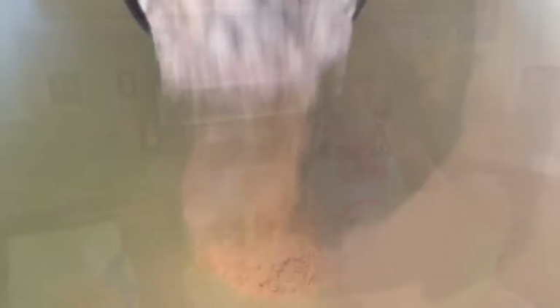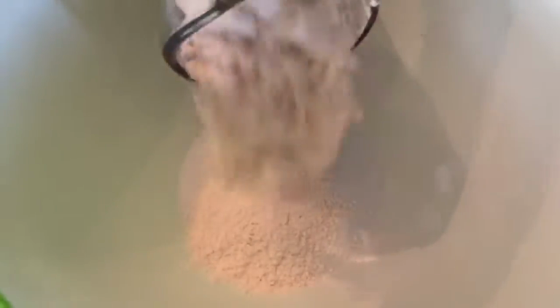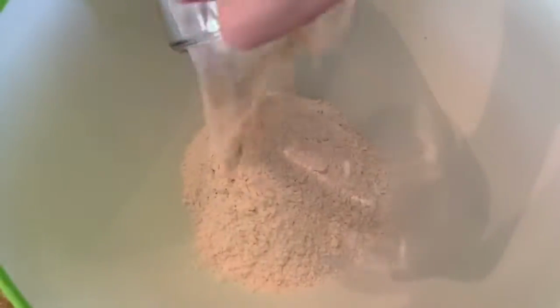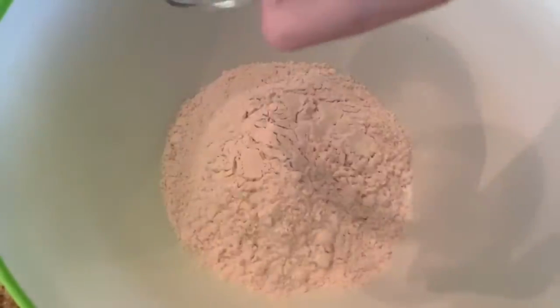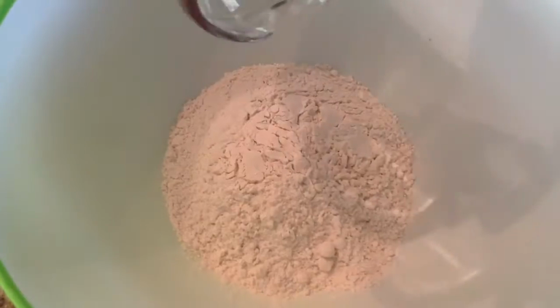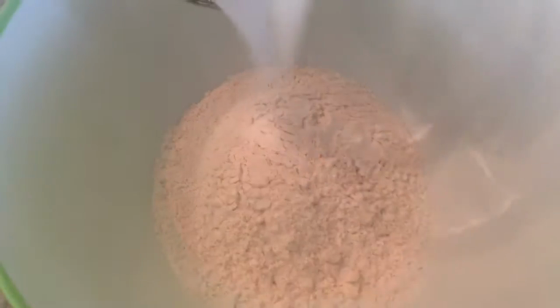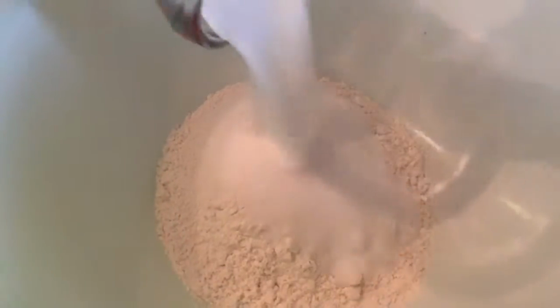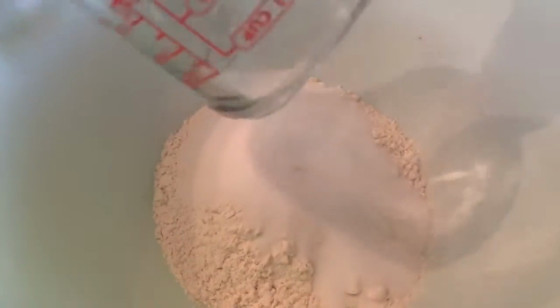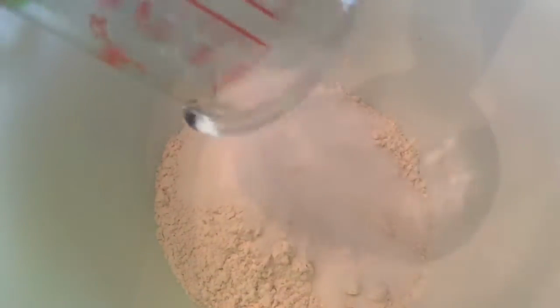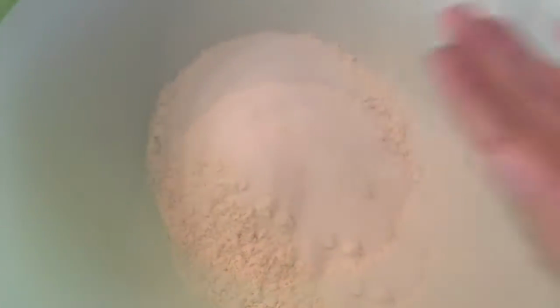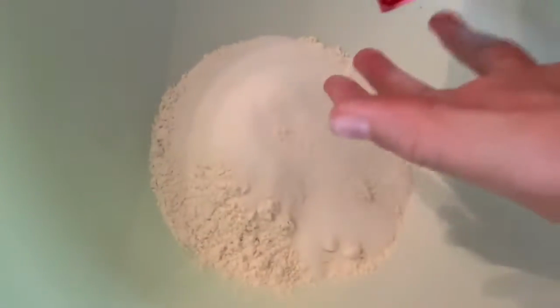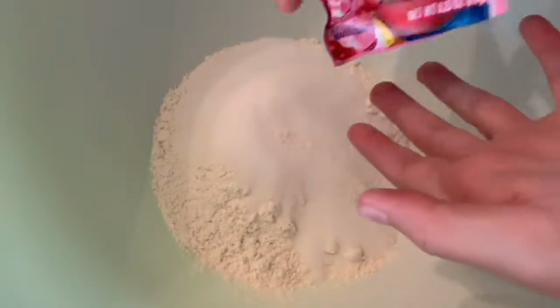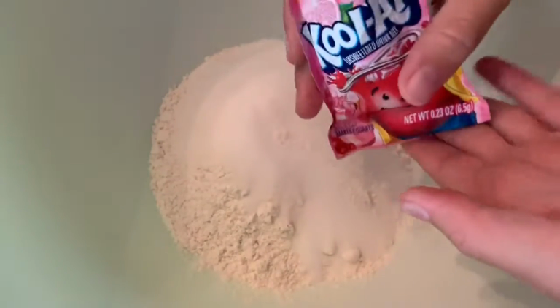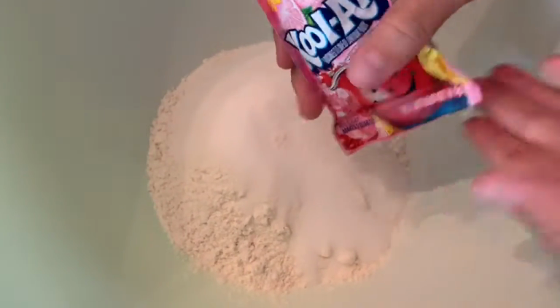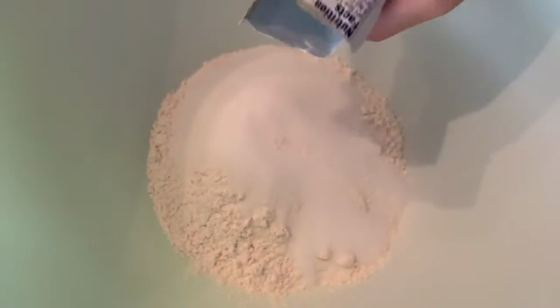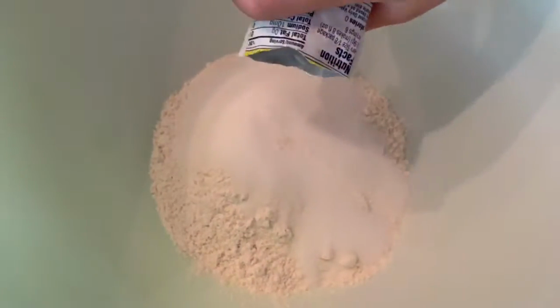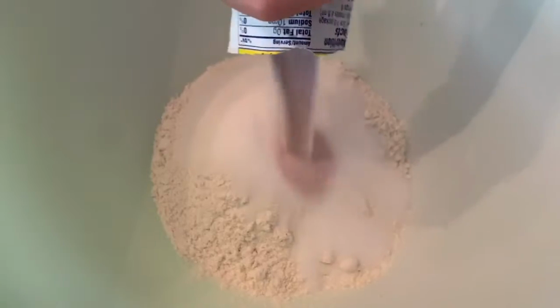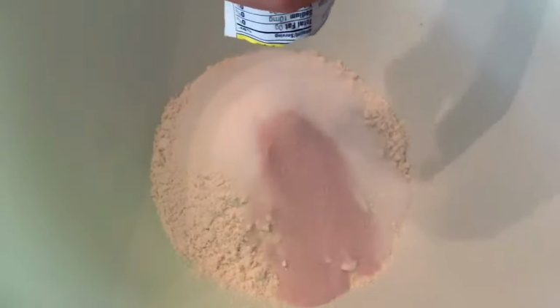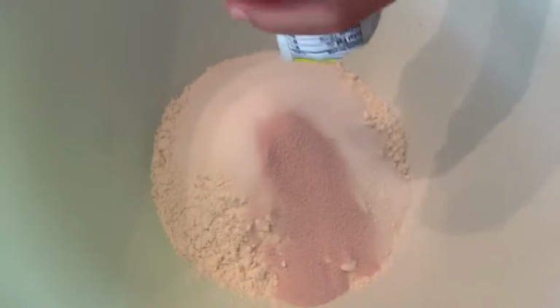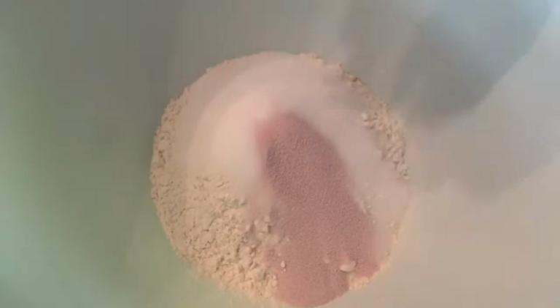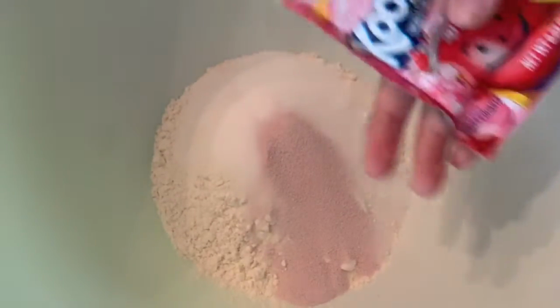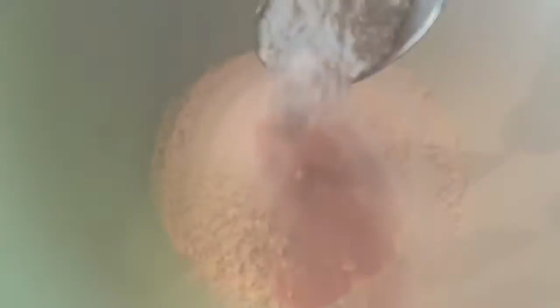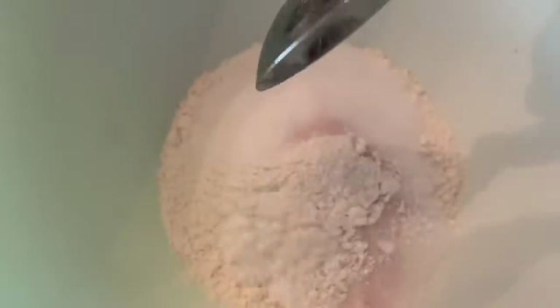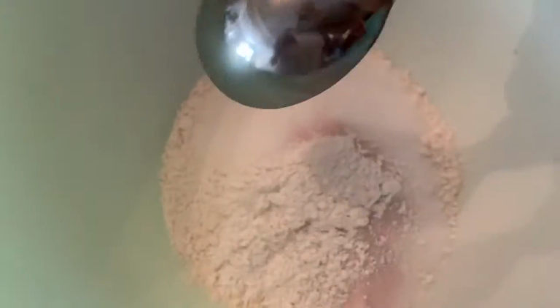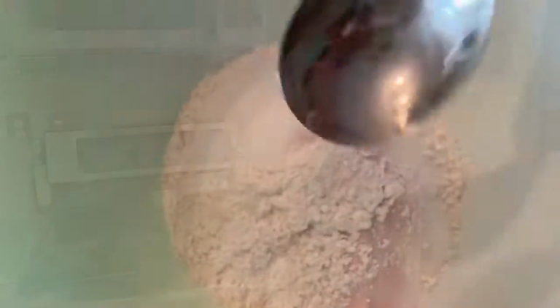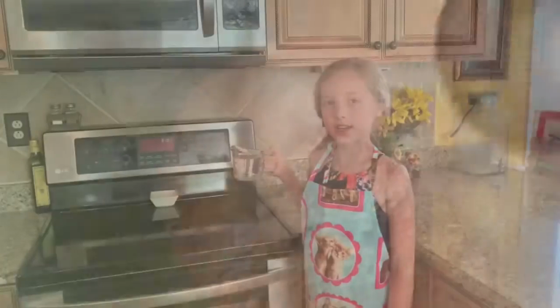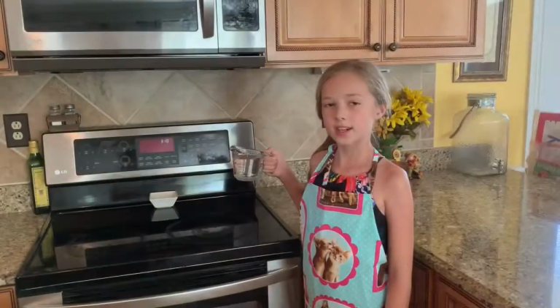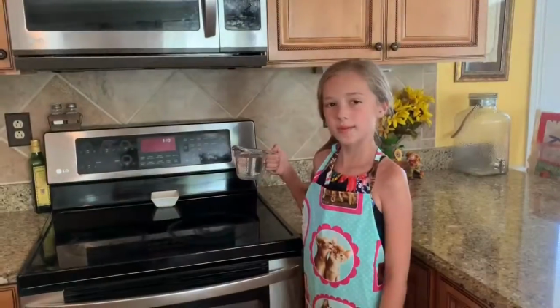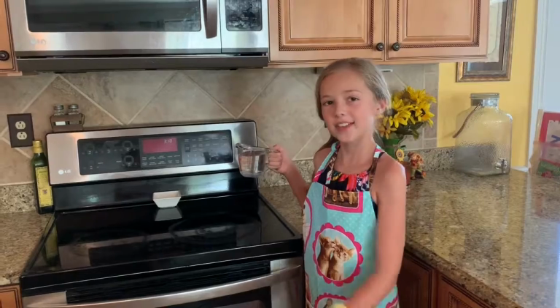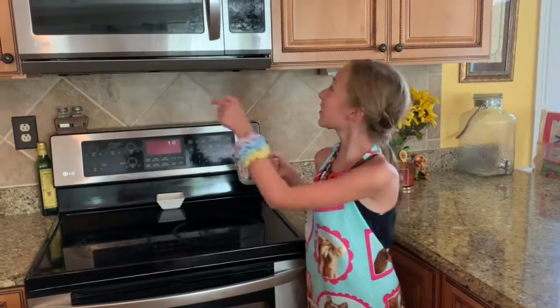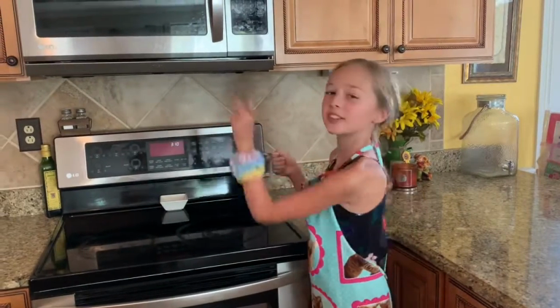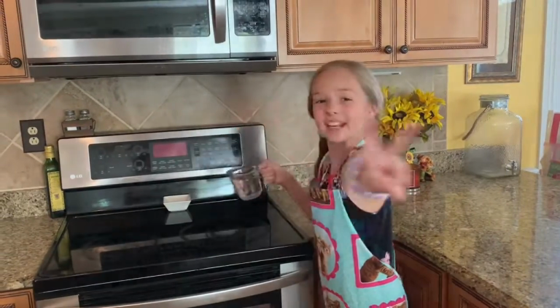You need one and a fourth cup of flour, a fourth cup of salt, a packet of Kool-Aid, and one tablespoon of cream of tartar. Heat a cup of water in the microwave for two minutes.